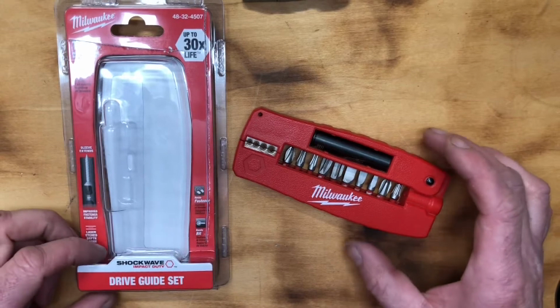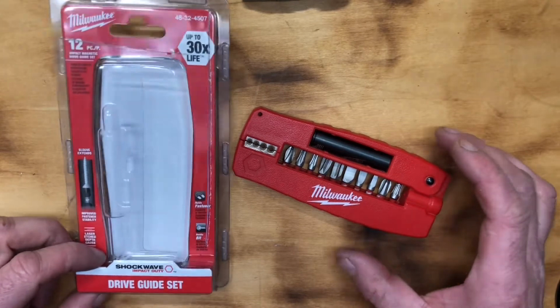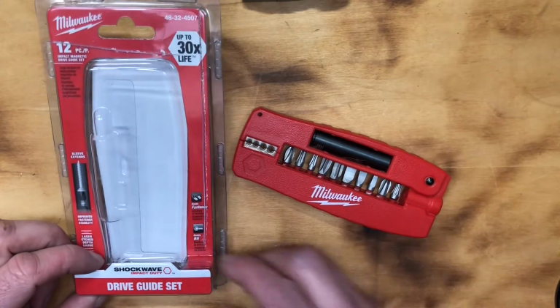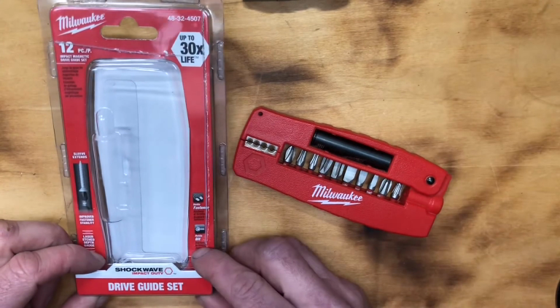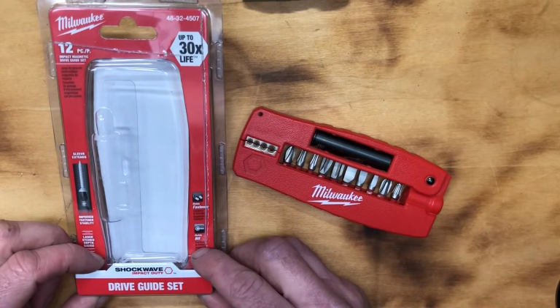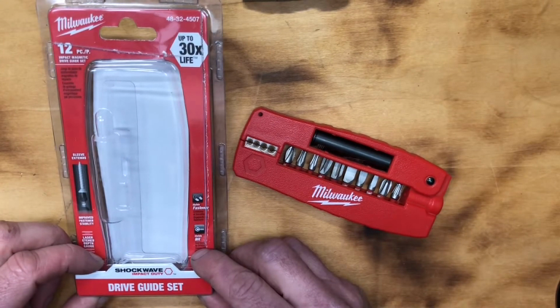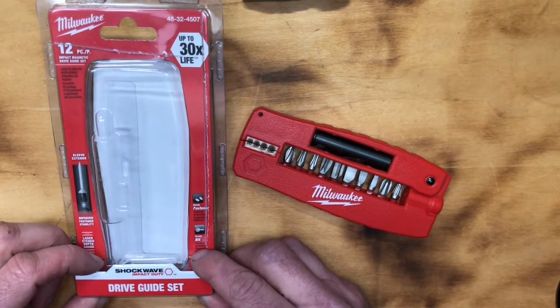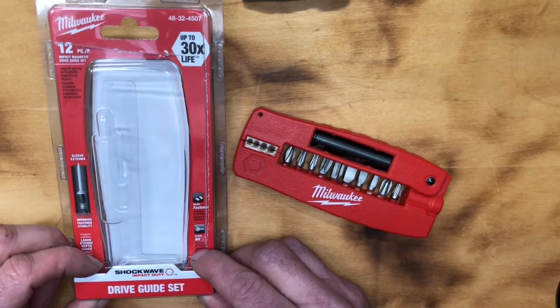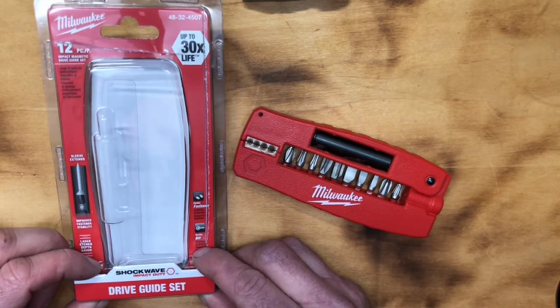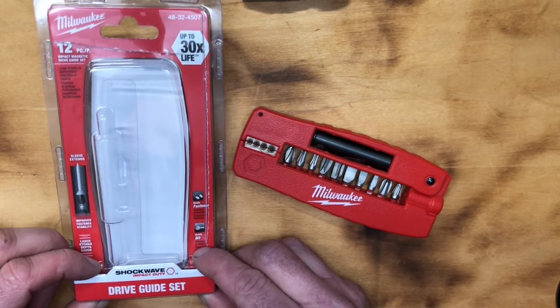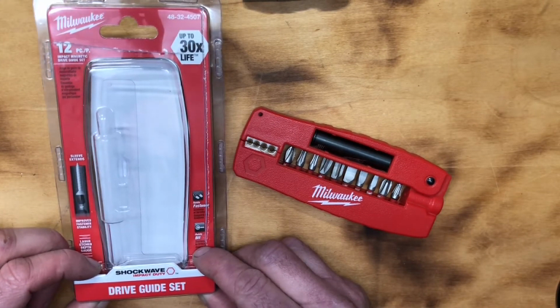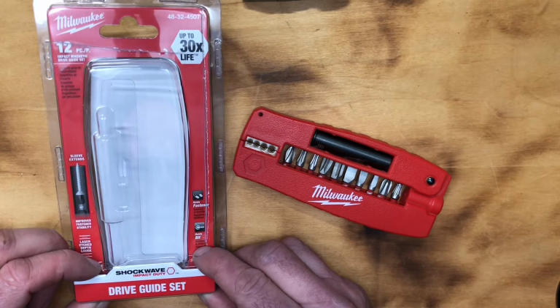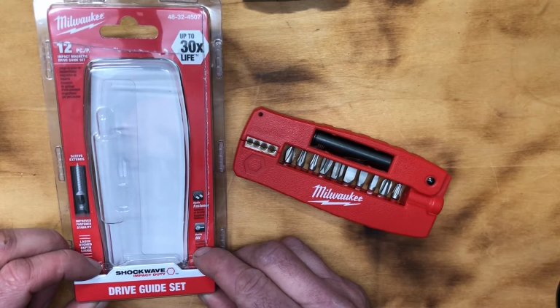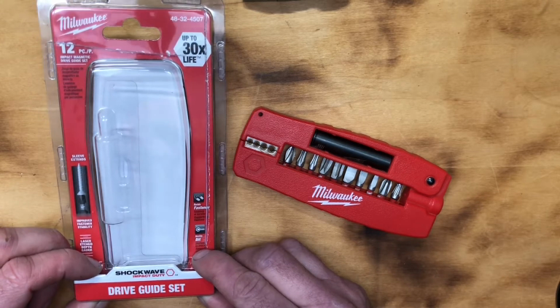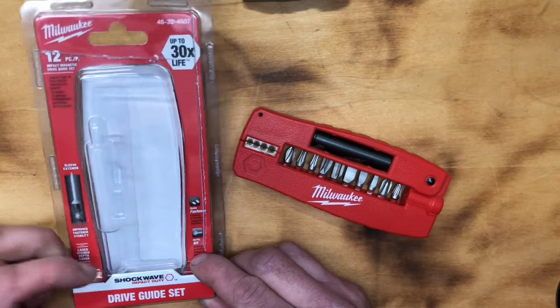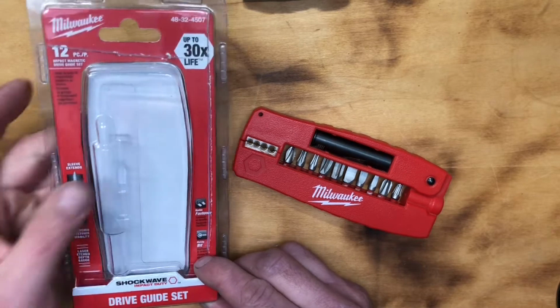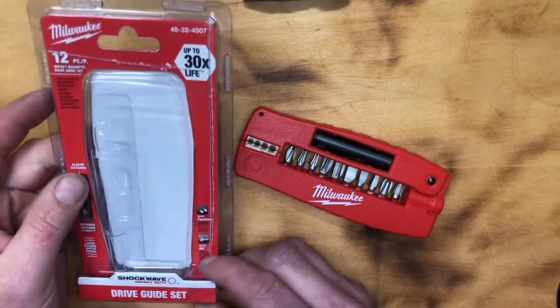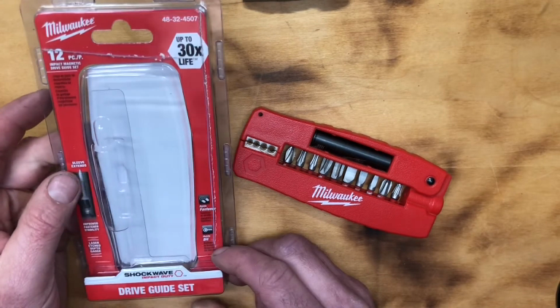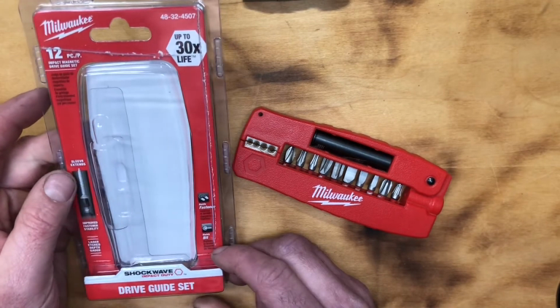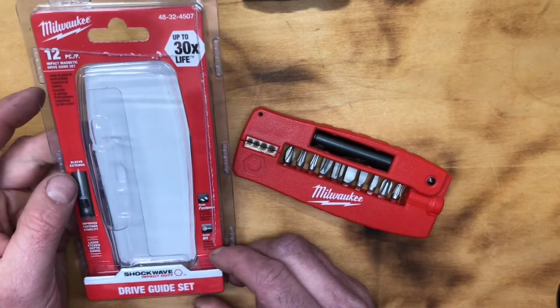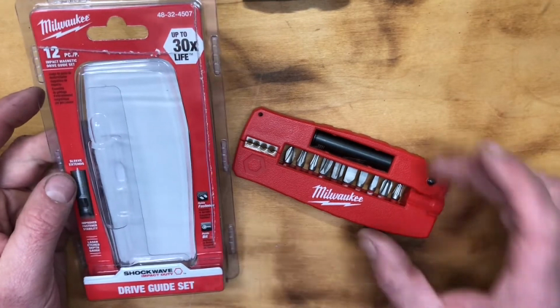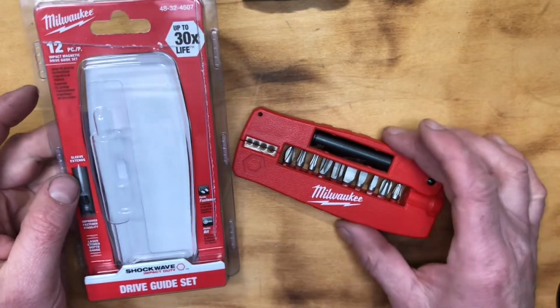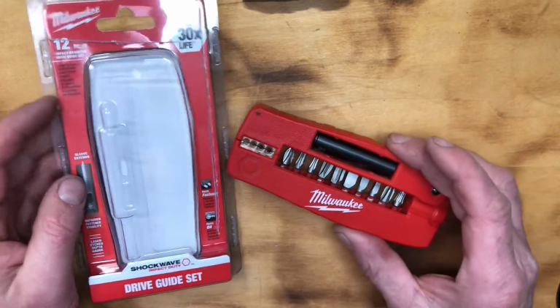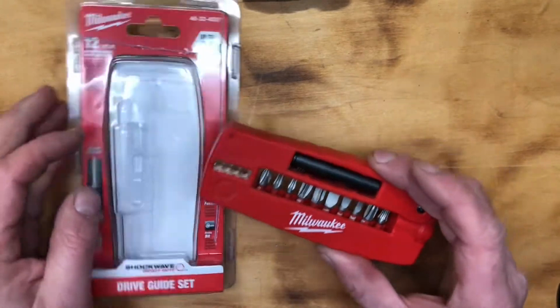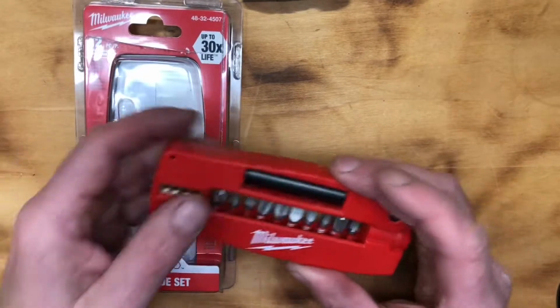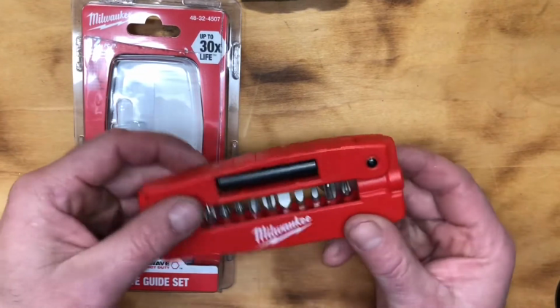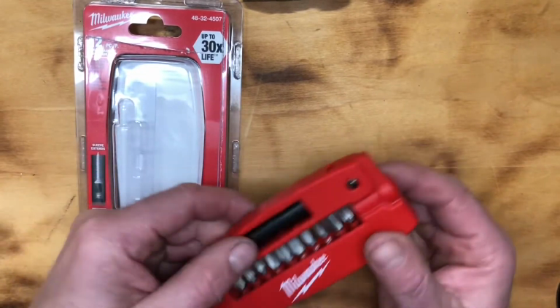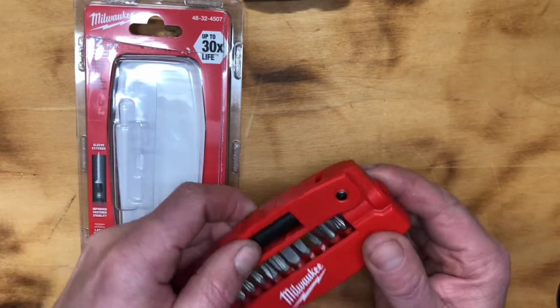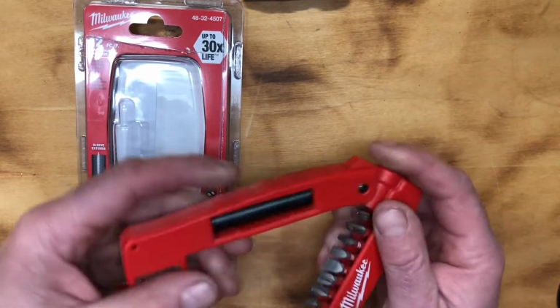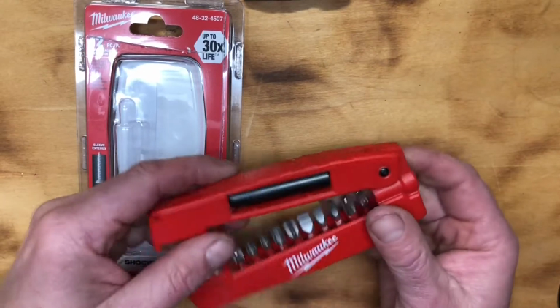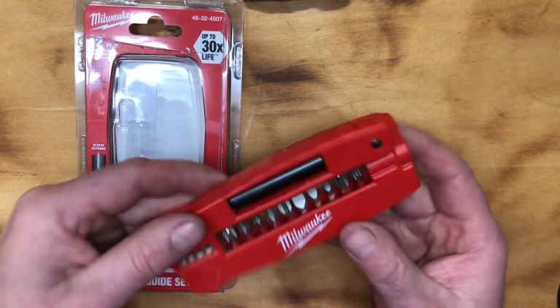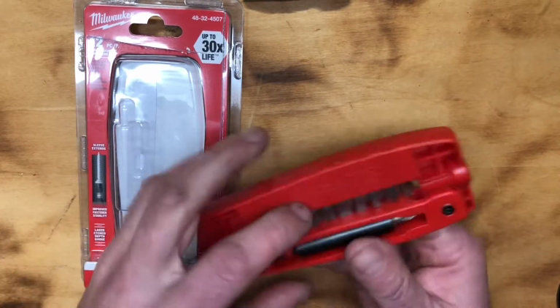Hey guys, I wanted to share a quick review of this Shockwave Impact Duty drive guide set from Milwaukee. It's a pretty awesome little kit, and I mainly bought it for this piece right here.